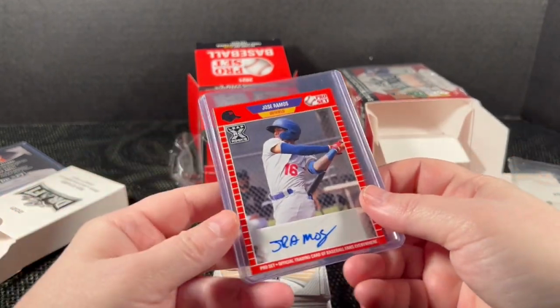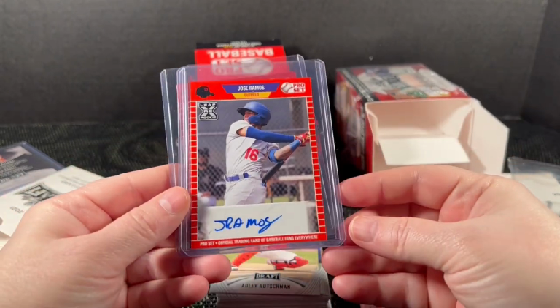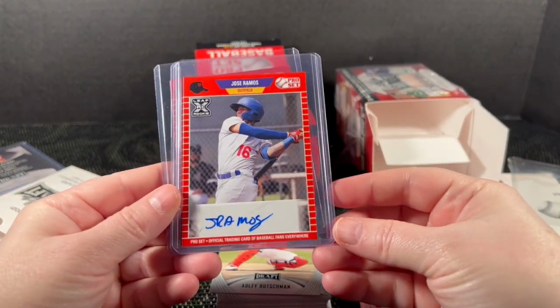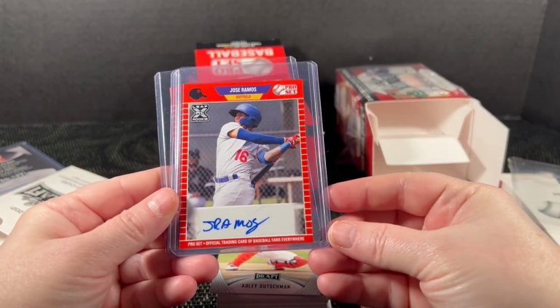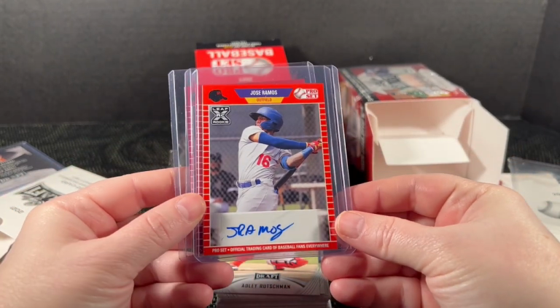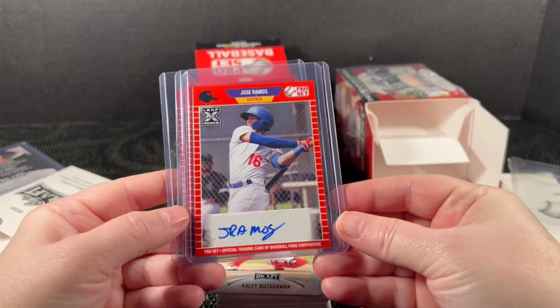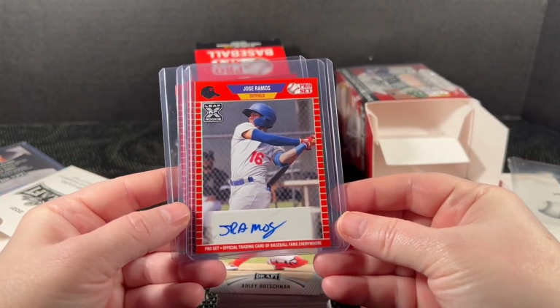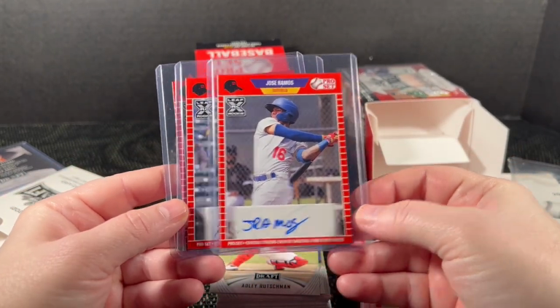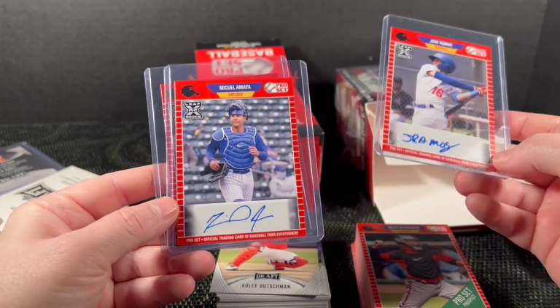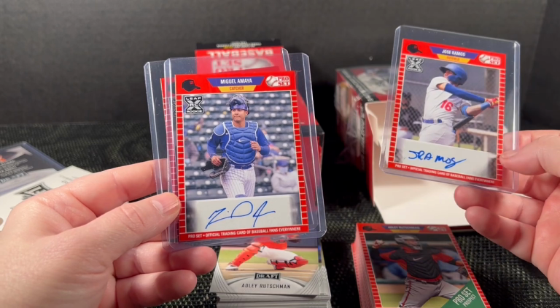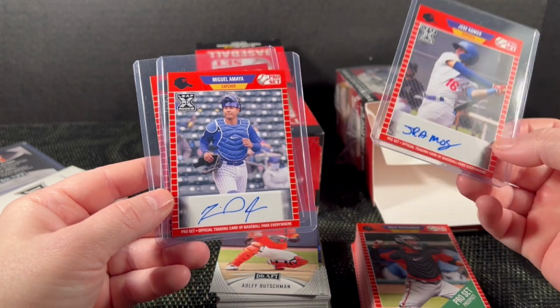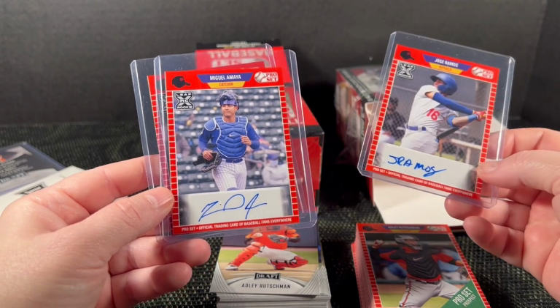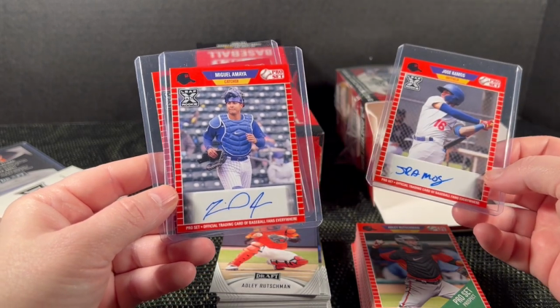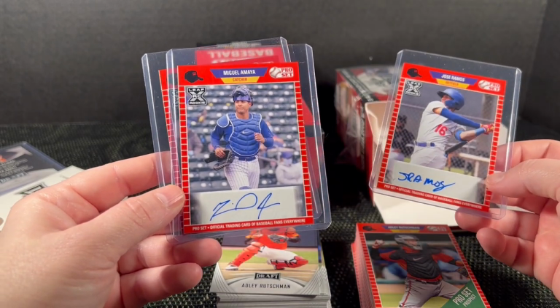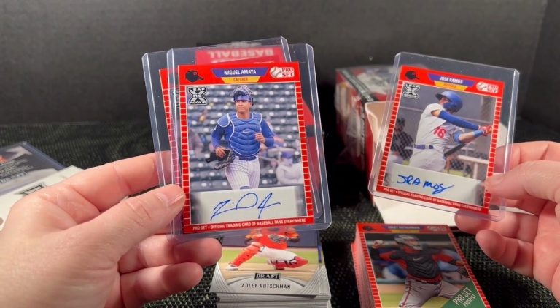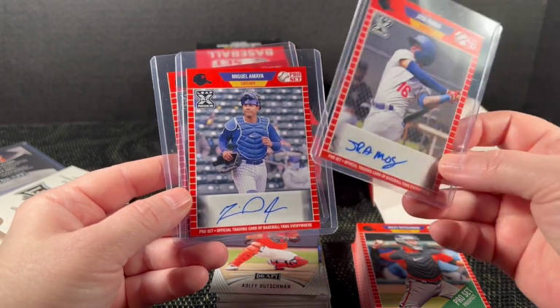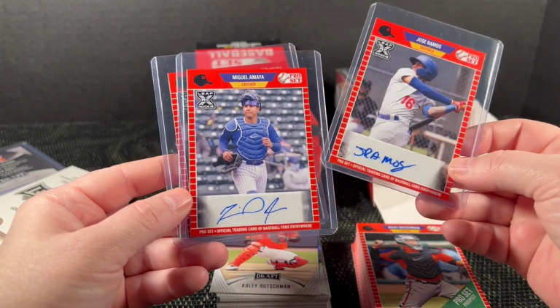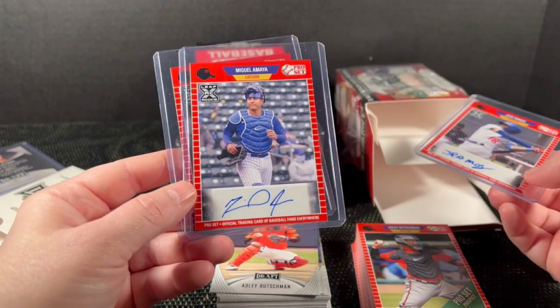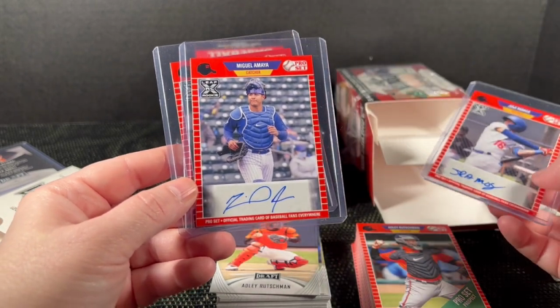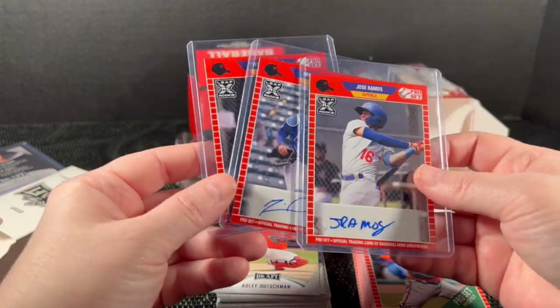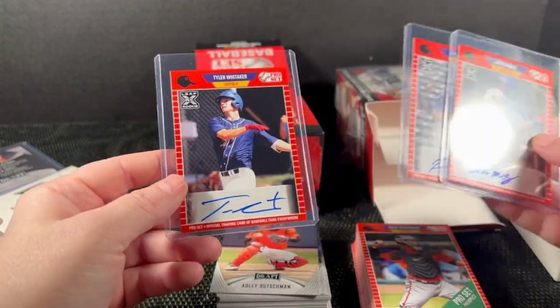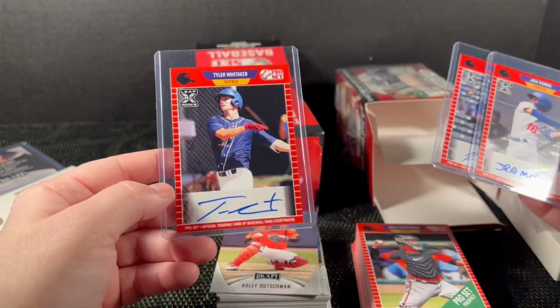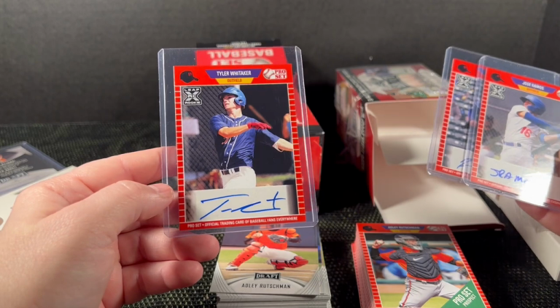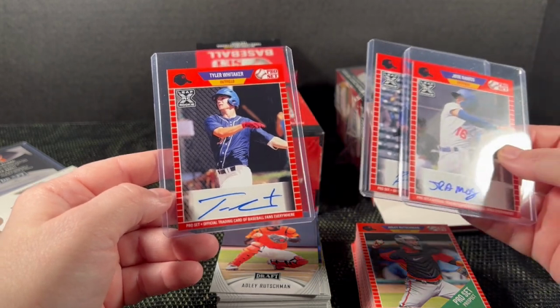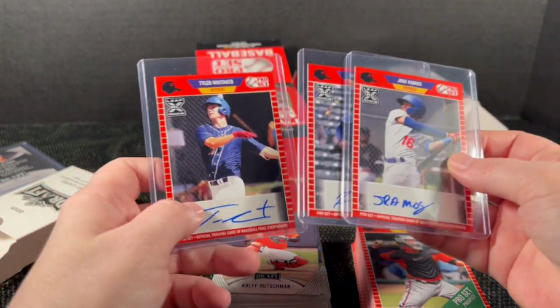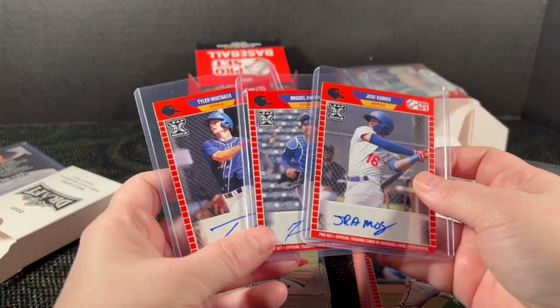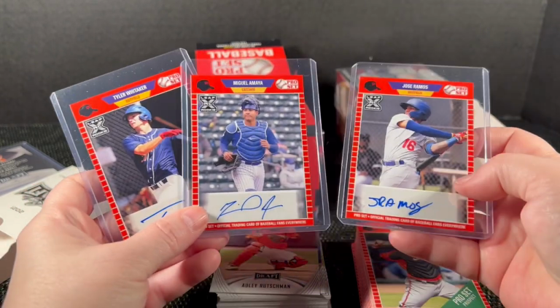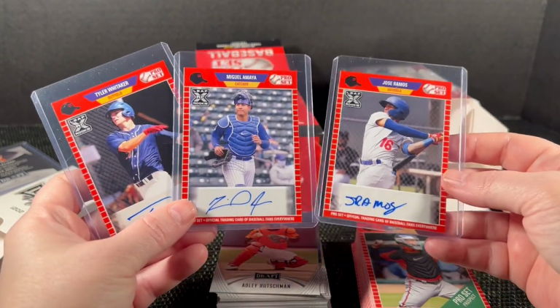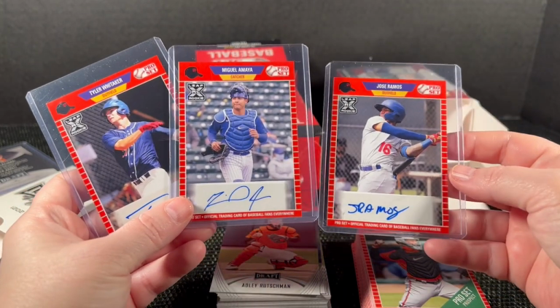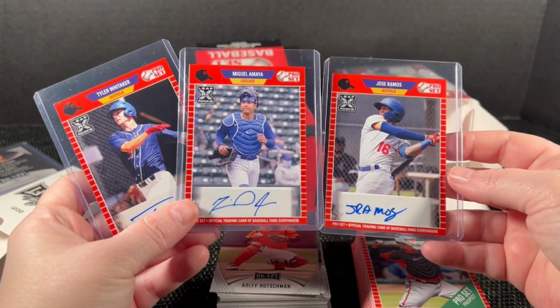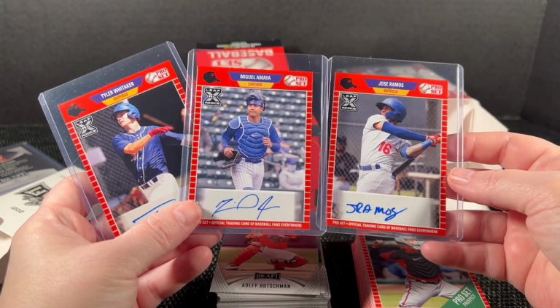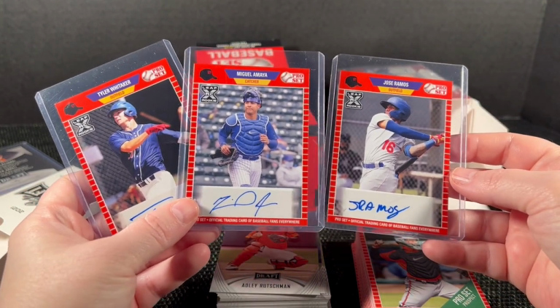They are all paper autos — it looks like Jose Ramos, and Tyler Whitaker. A lot of people like Ramos. So no sticker autos, just on-card paper — no pictures on this lot of three.